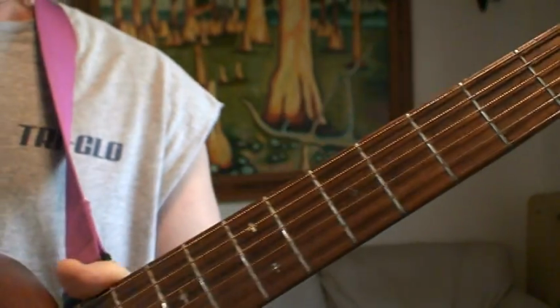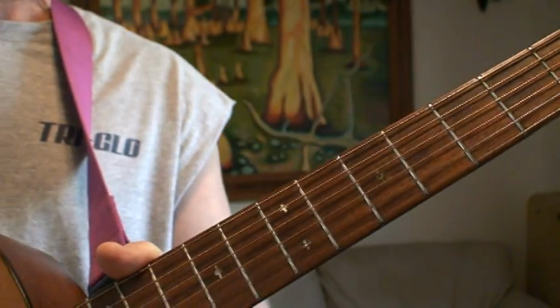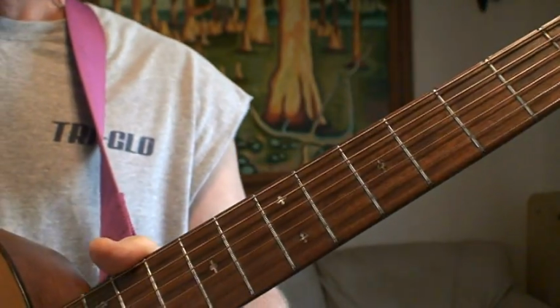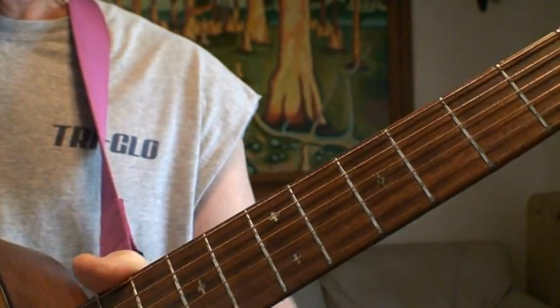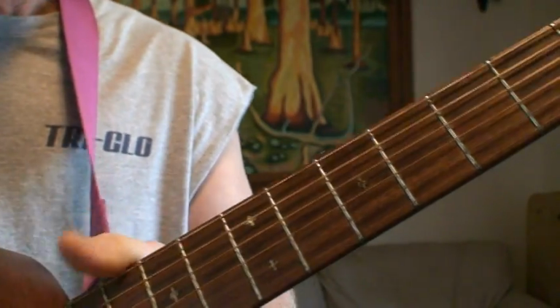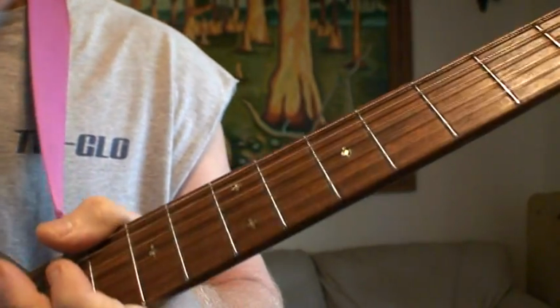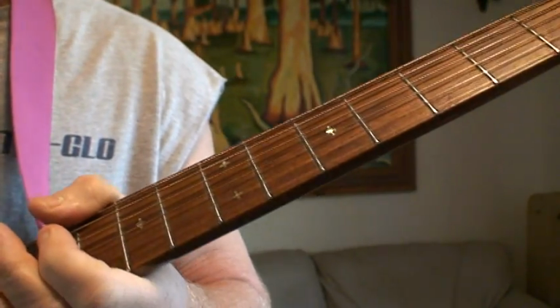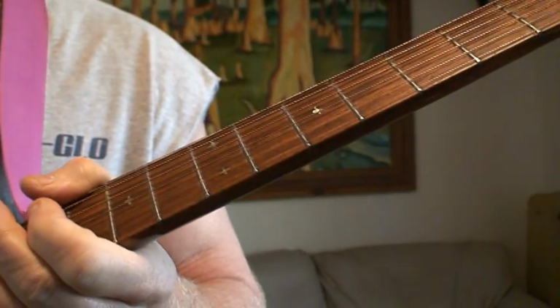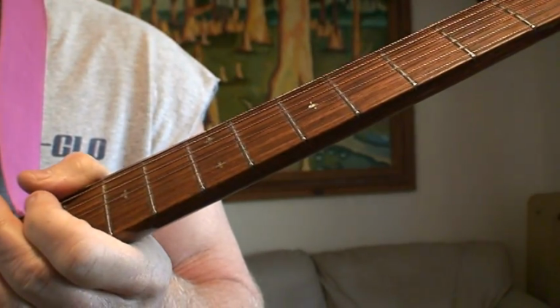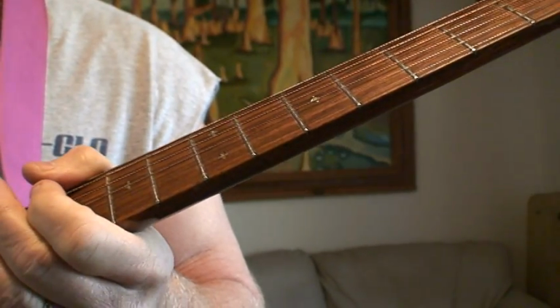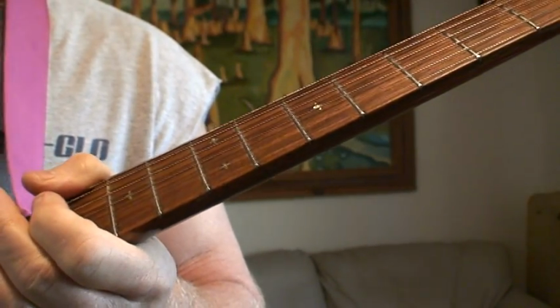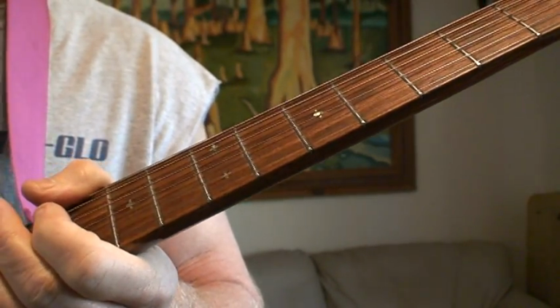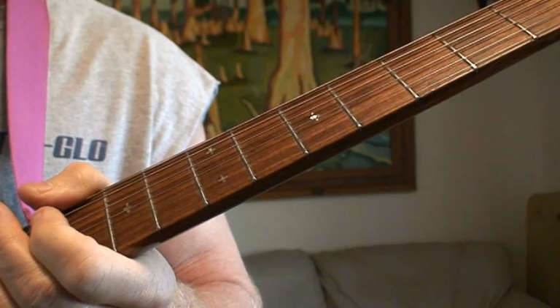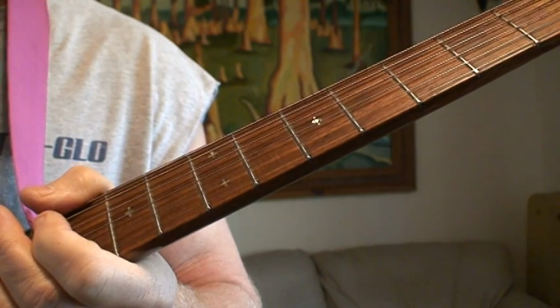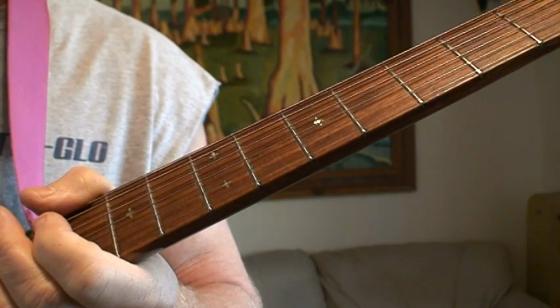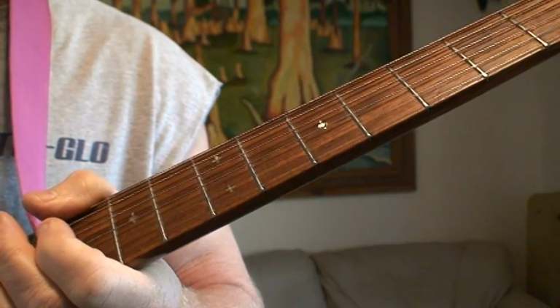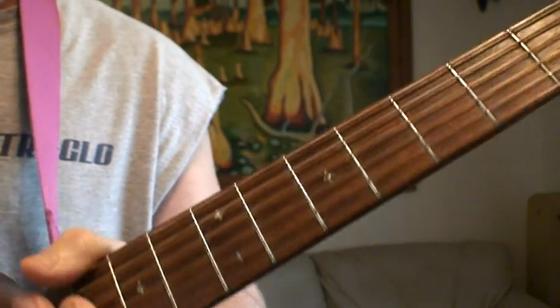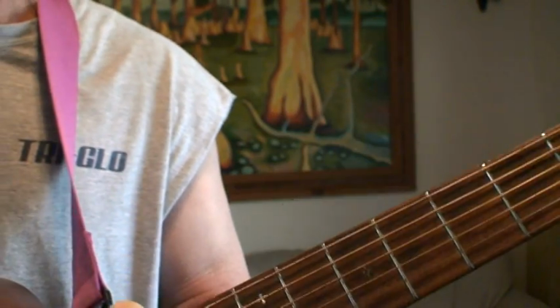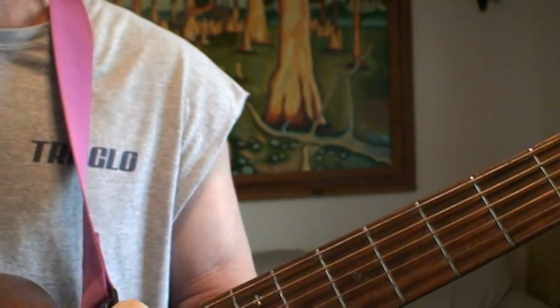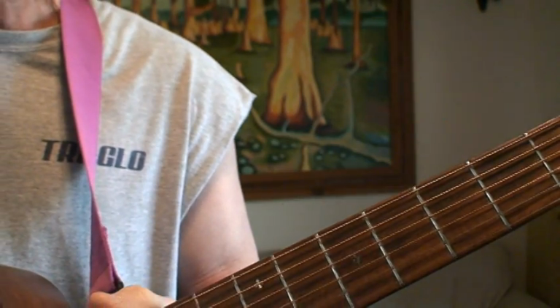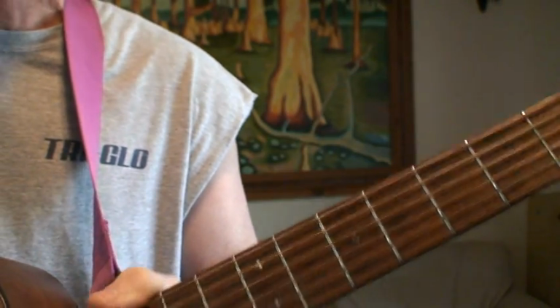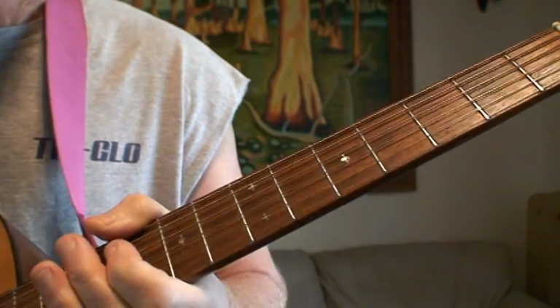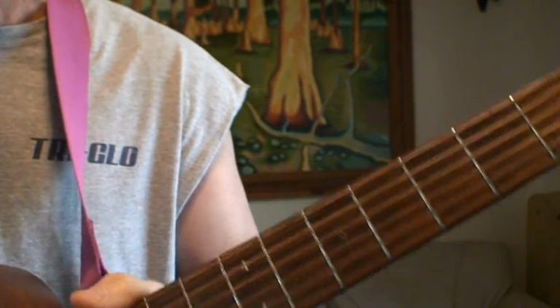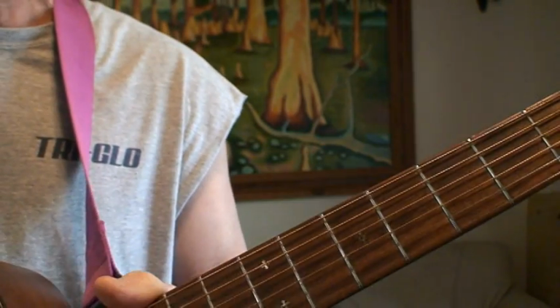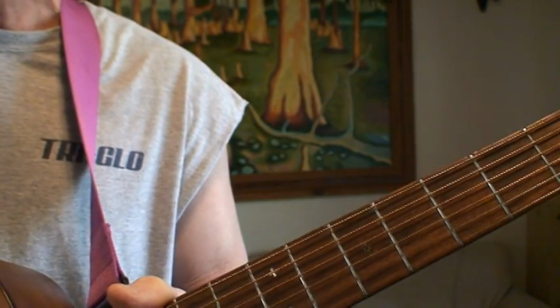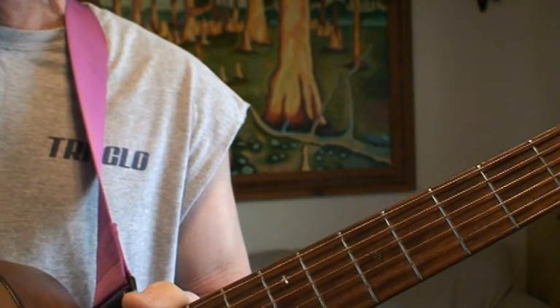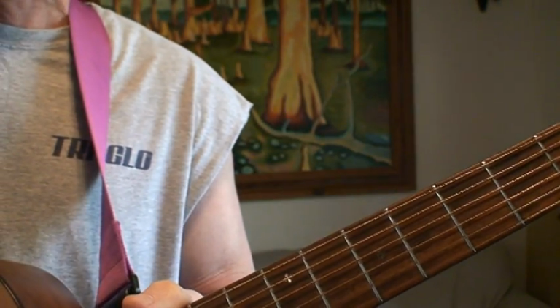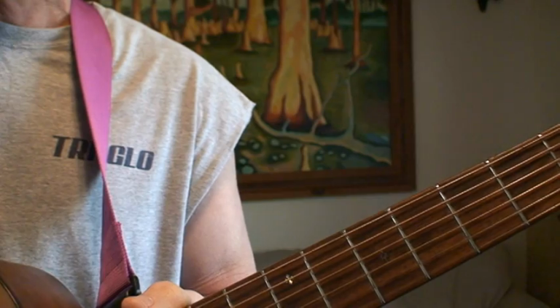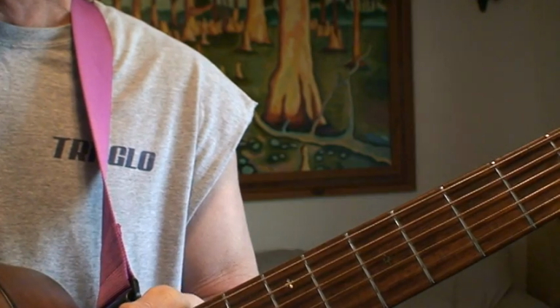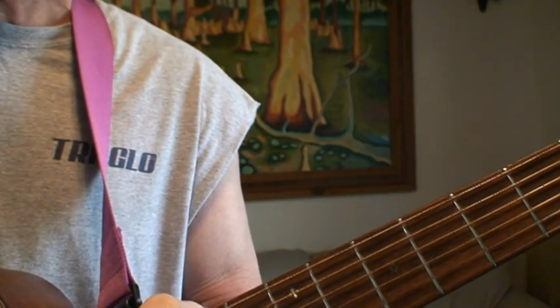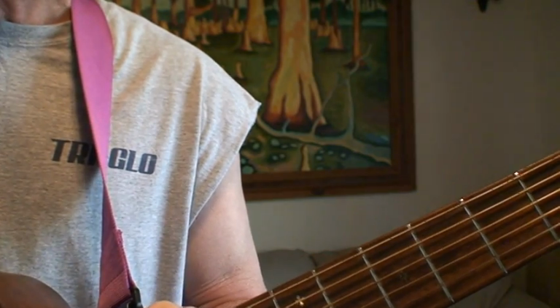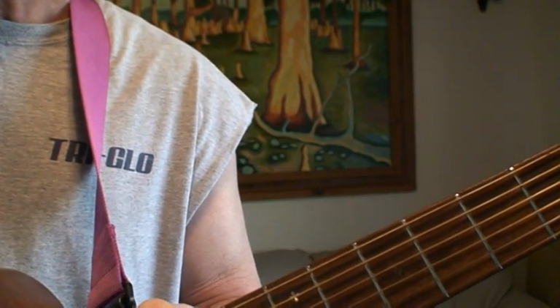And that's basically it. Maybe someday I'll change the strings — they're about three years old. I'm pretty bad about changing strings on guitars and they're starting to sound a little dead. Anyway, I hope everybody enjoyed it. Thank you for watching.